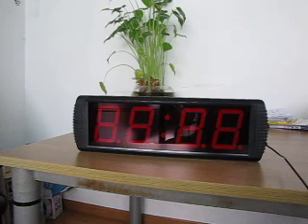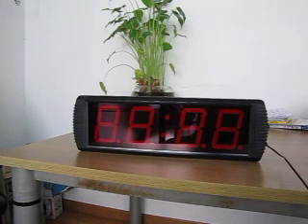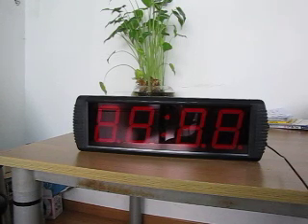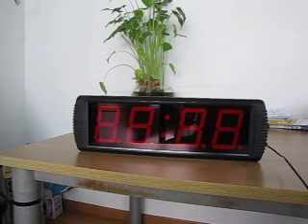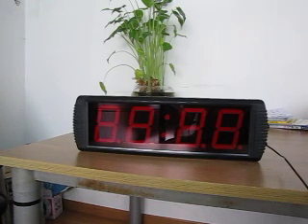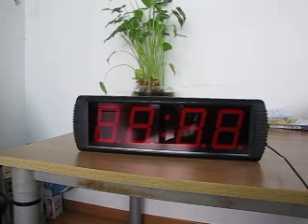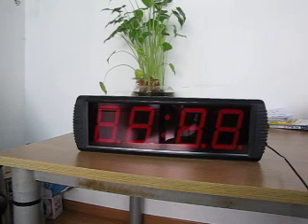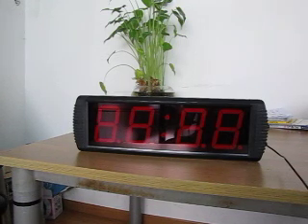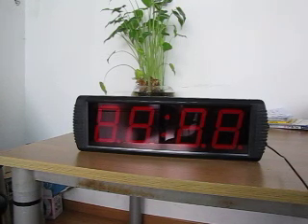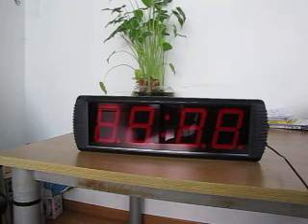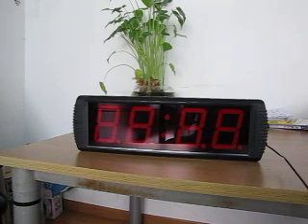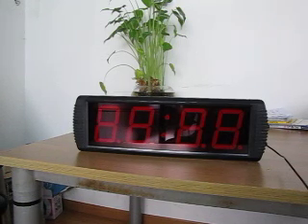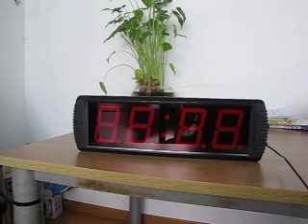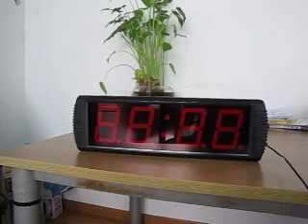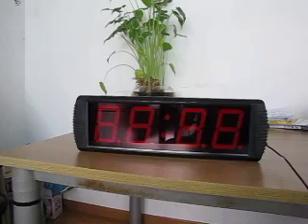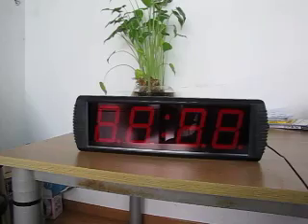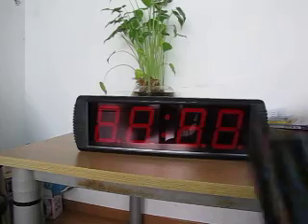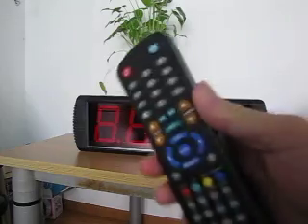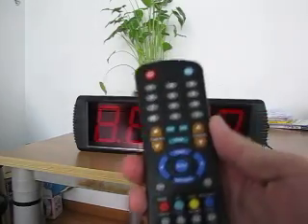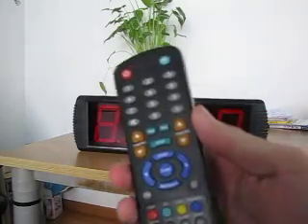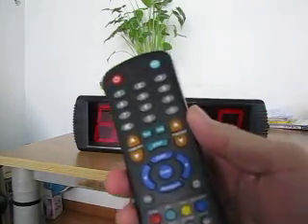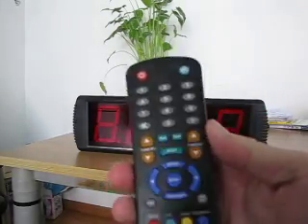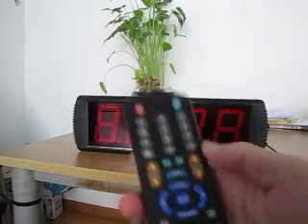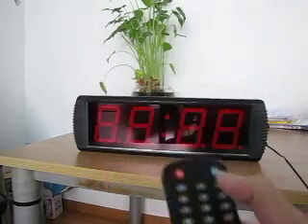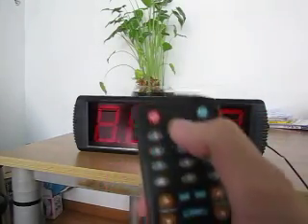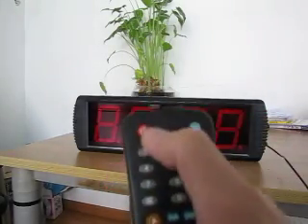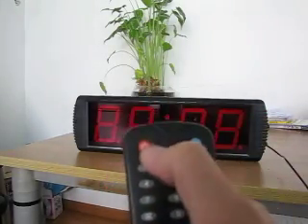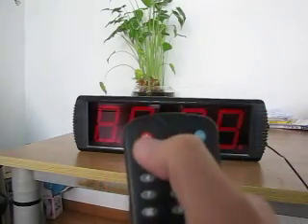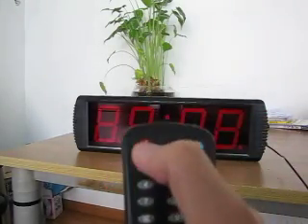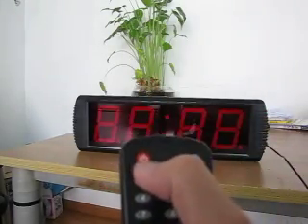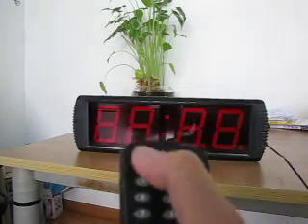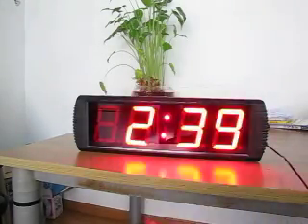First, the temp function. Step 1, we need a remote control like this, and press the power button, which is this.